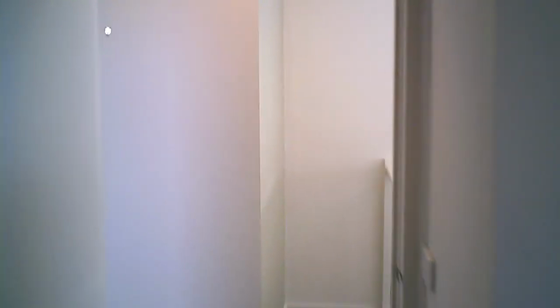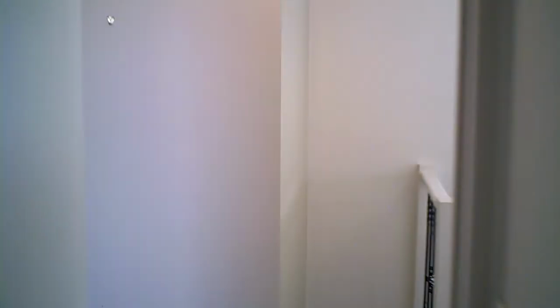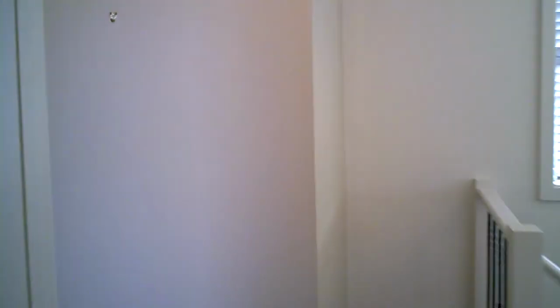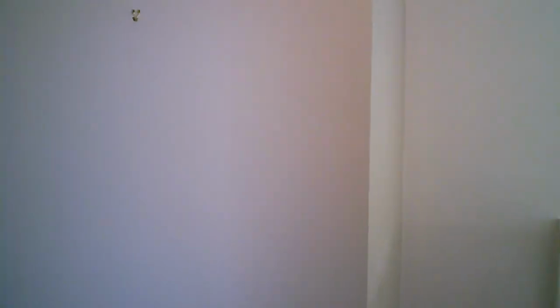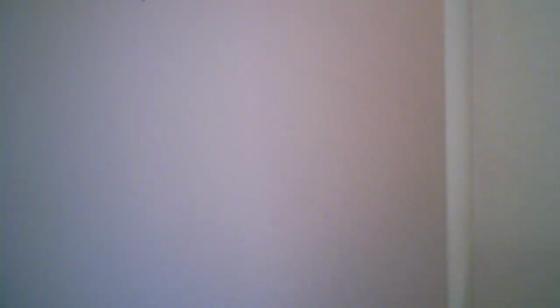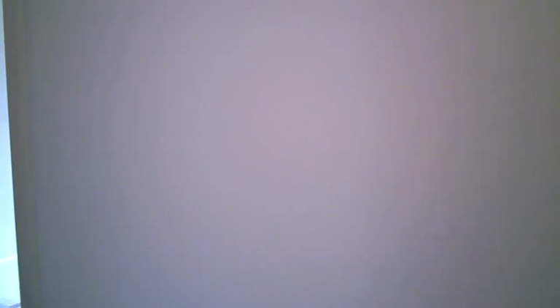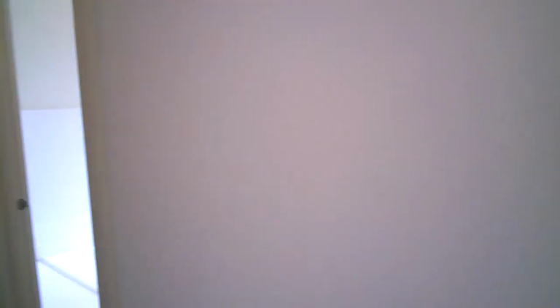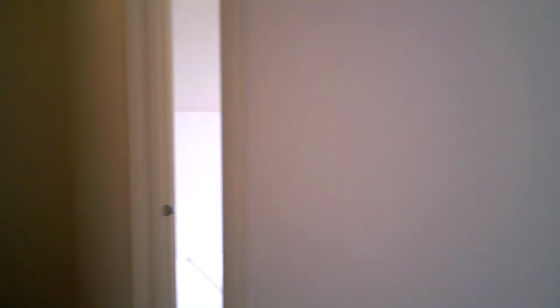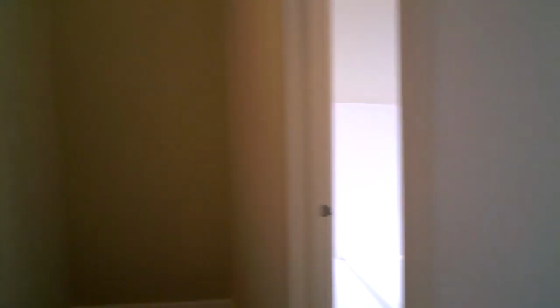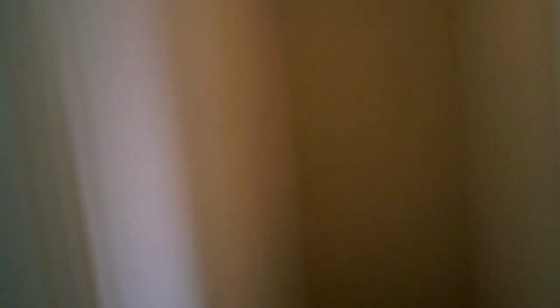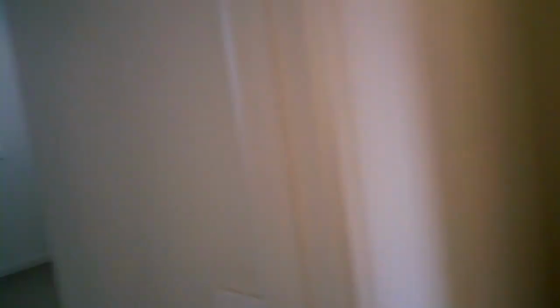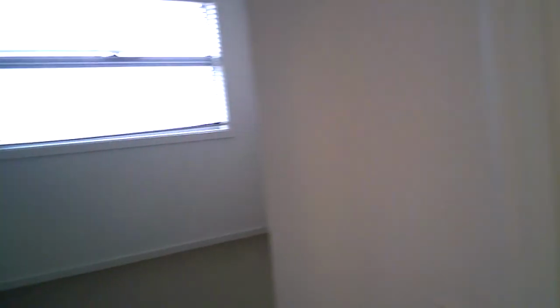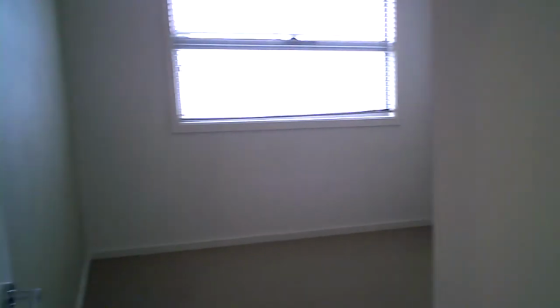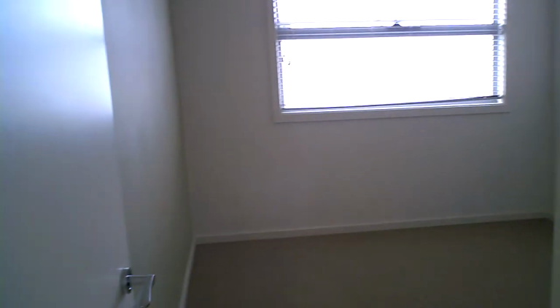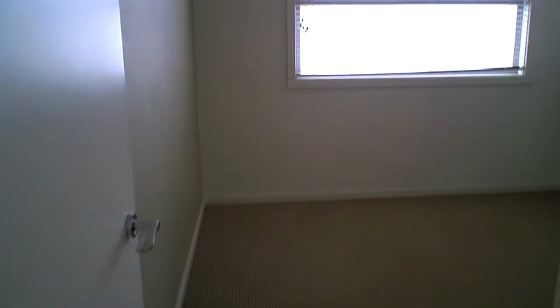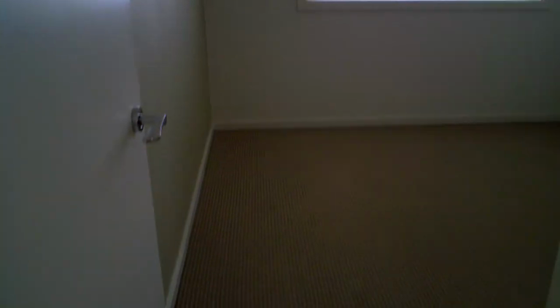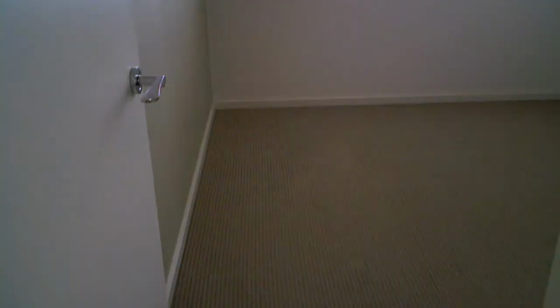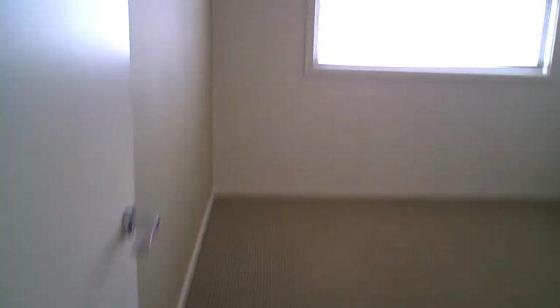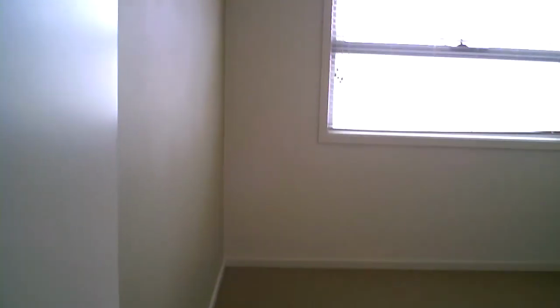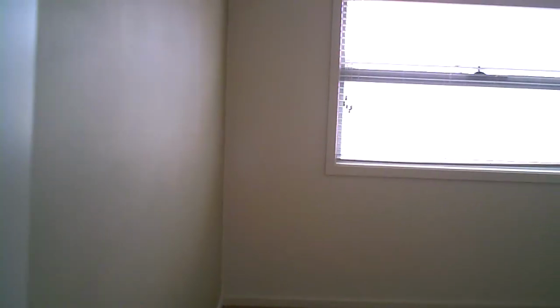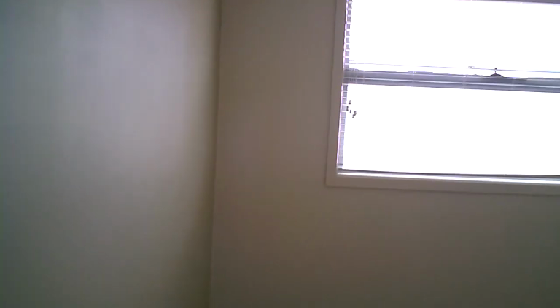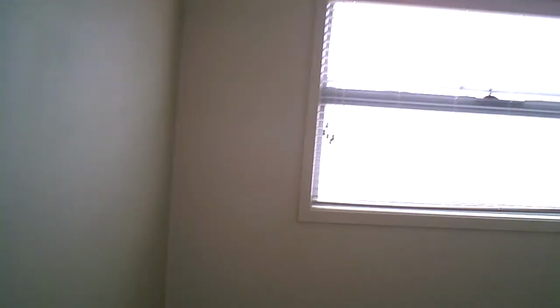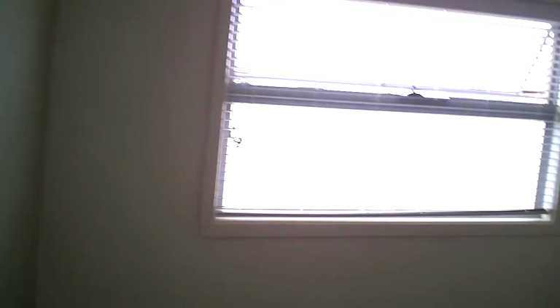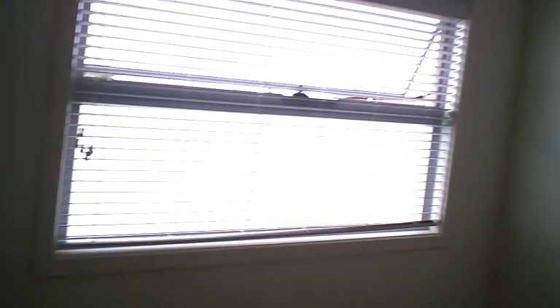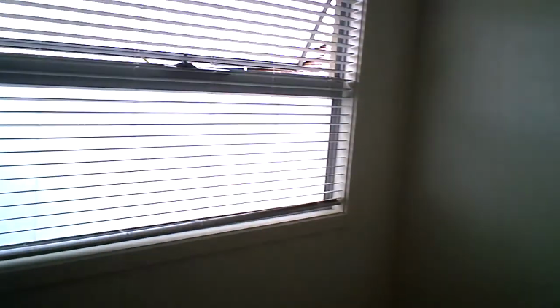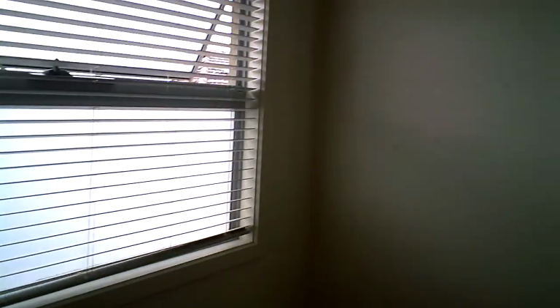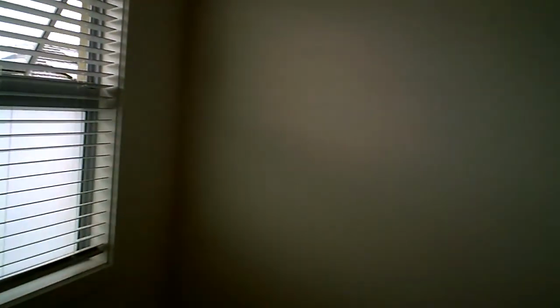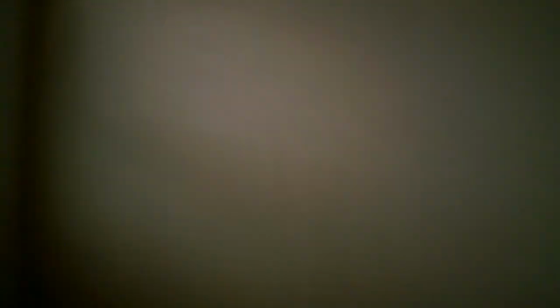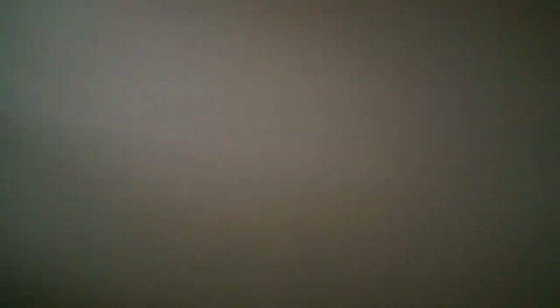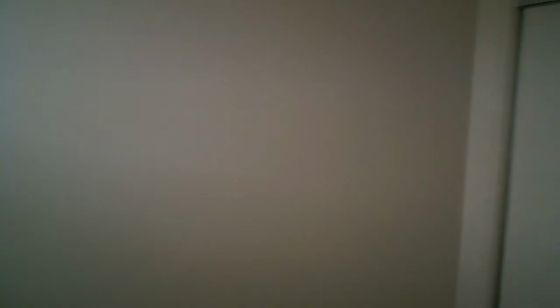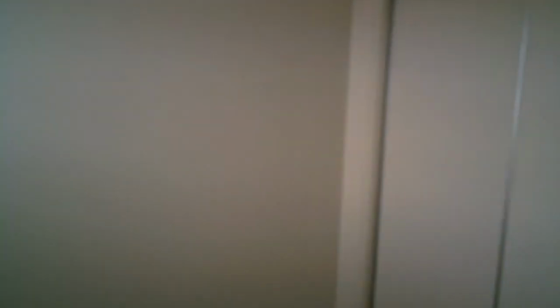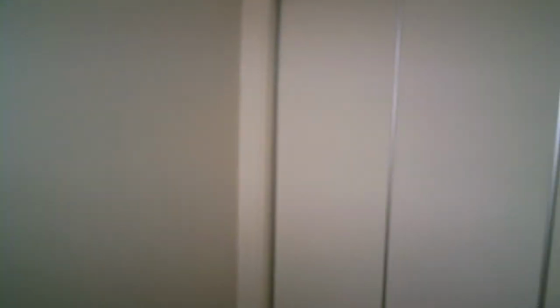We've got another bedroom up here — around the corner and into the left. What a lovely light and bright room this is. Once again, I'll show you double robes.